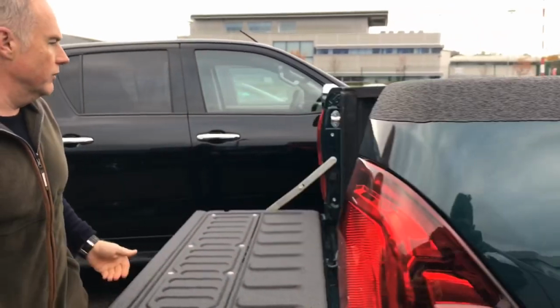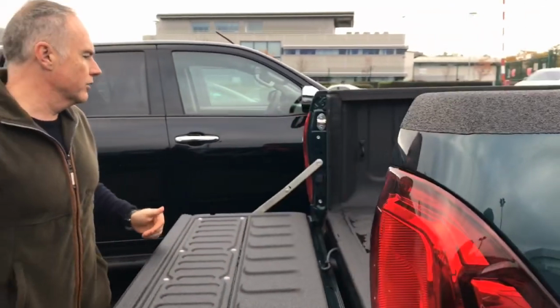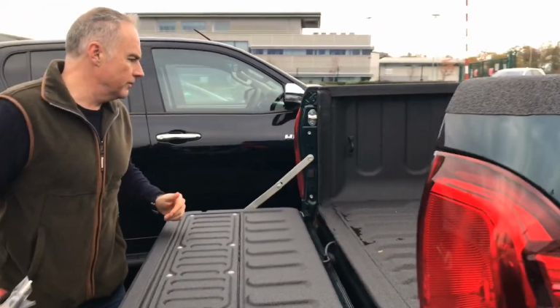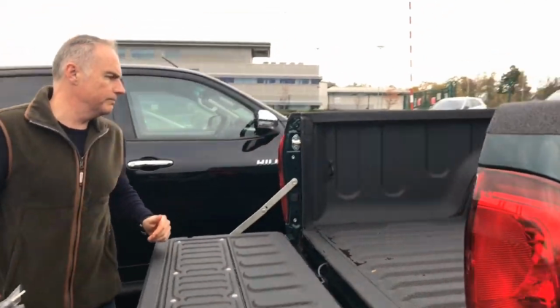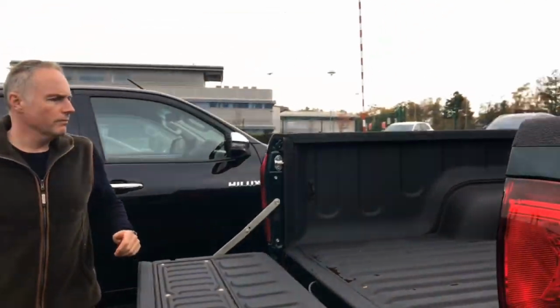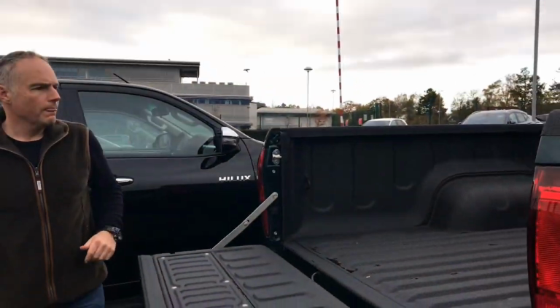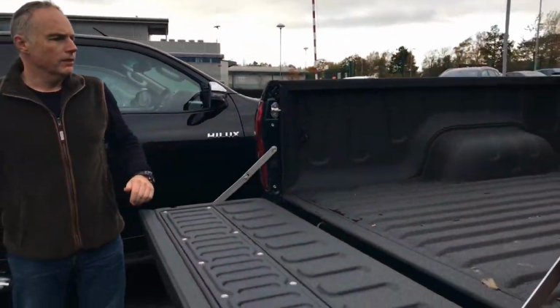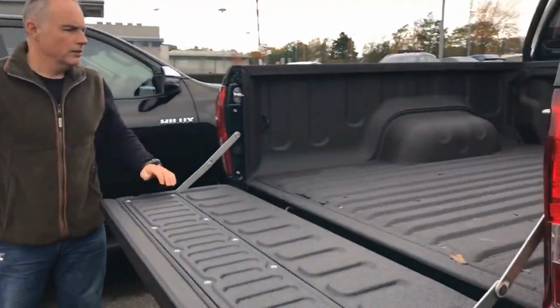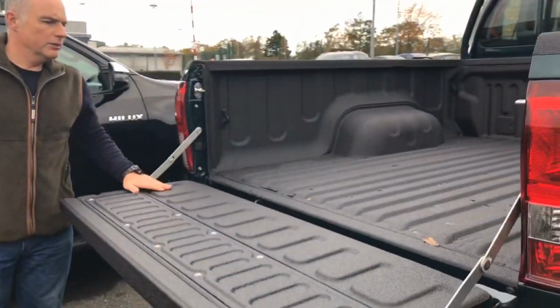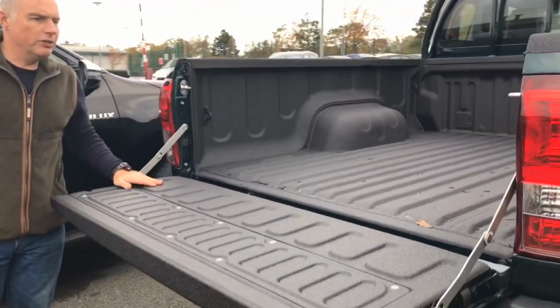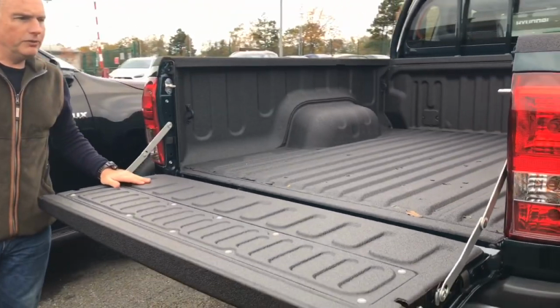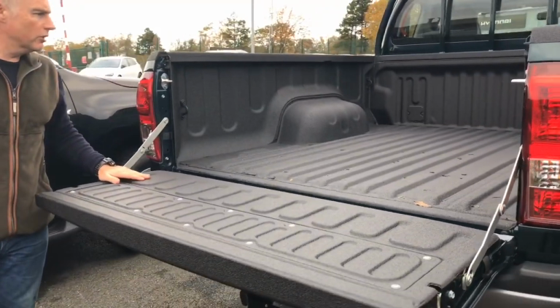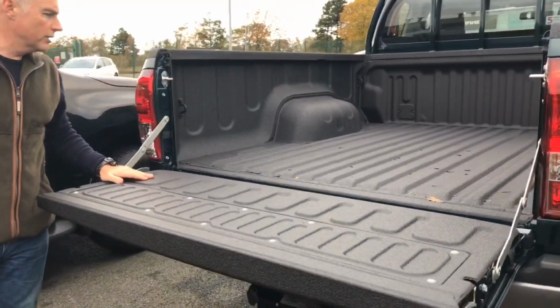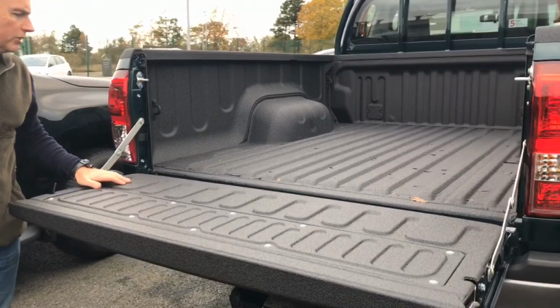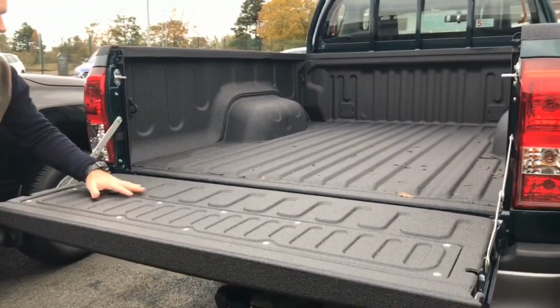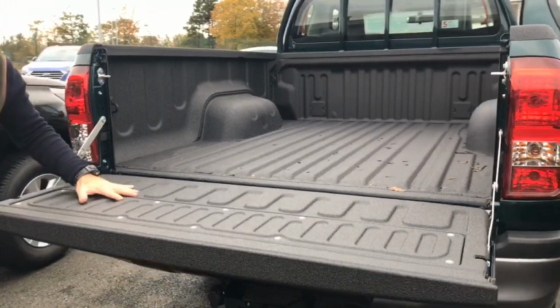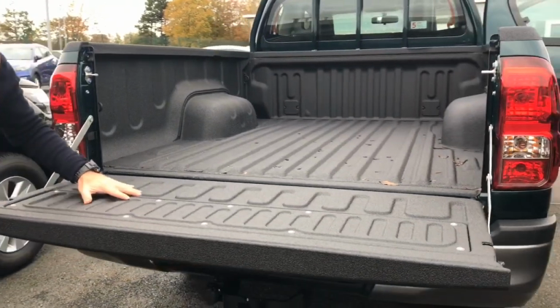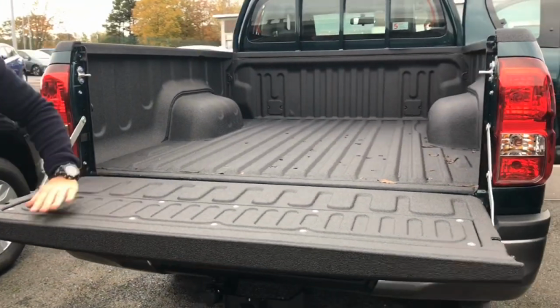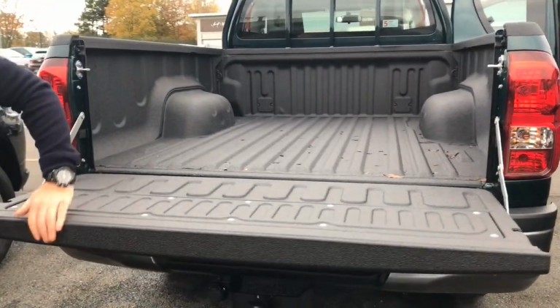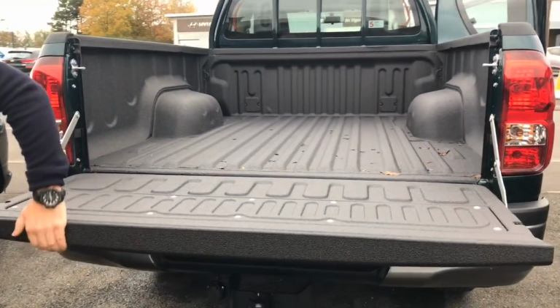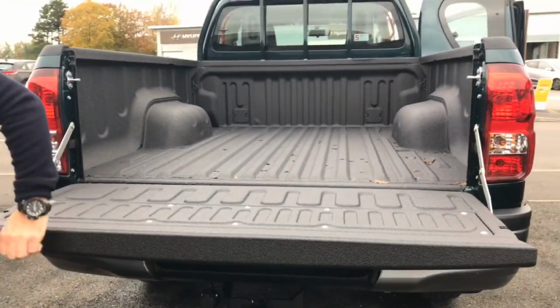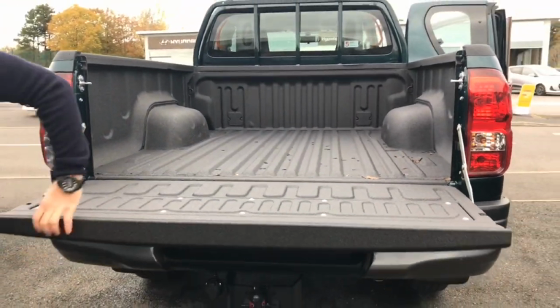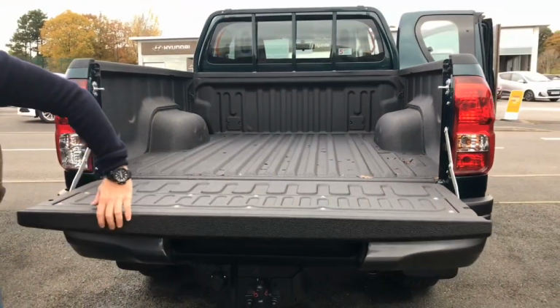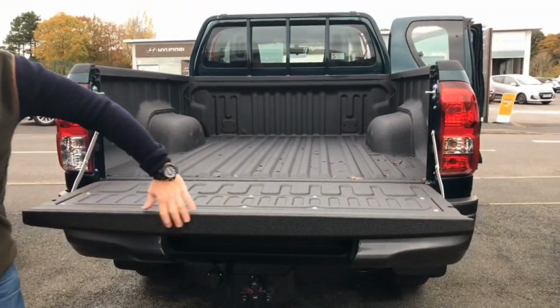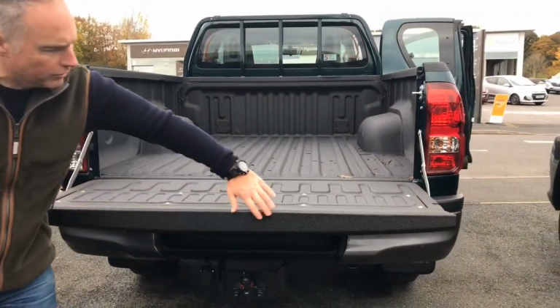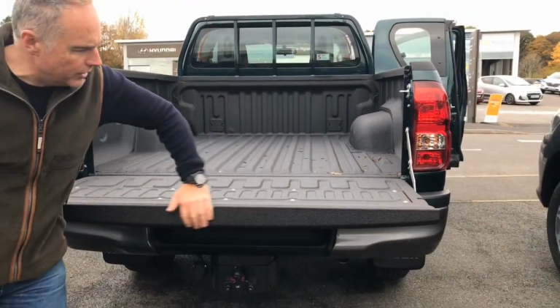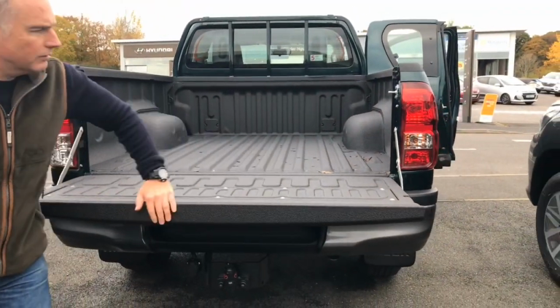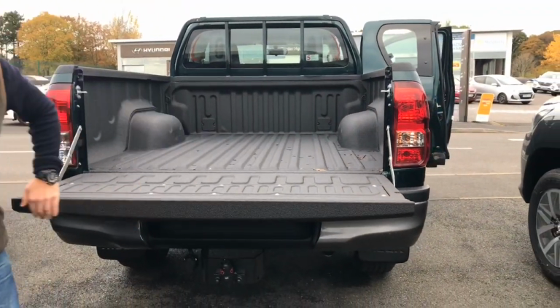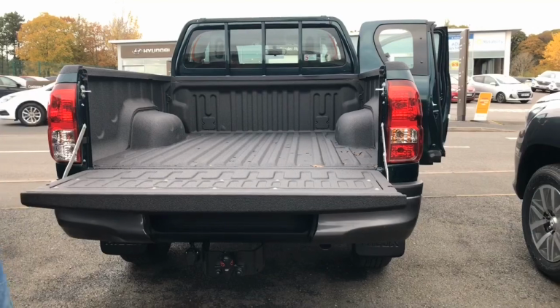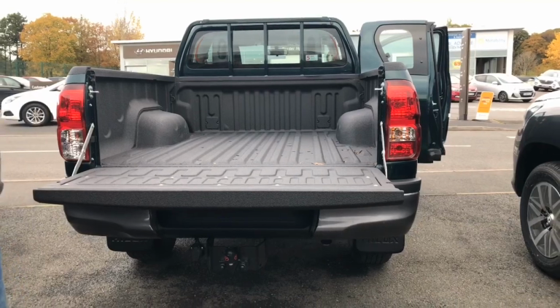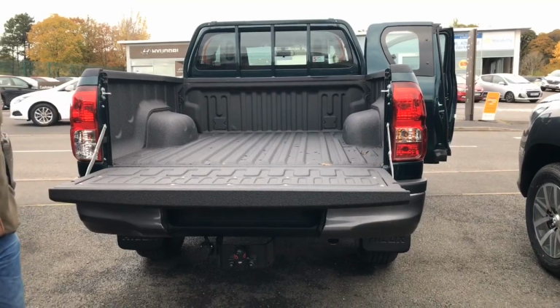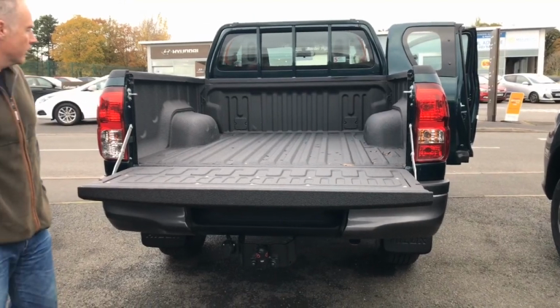Really good — especially useful if you've got dogs going in there as well. You've just got that extra grip with it. Again, overrails for the bits that normally get scratched along here — got all that protection on there to keep it good.